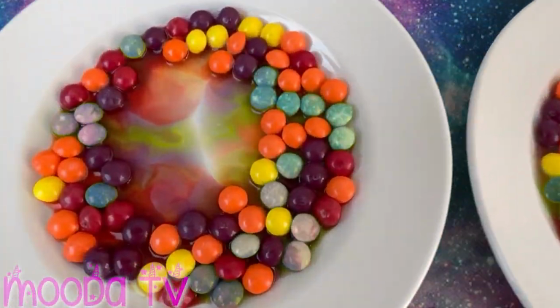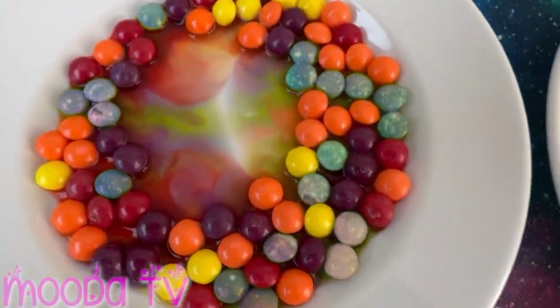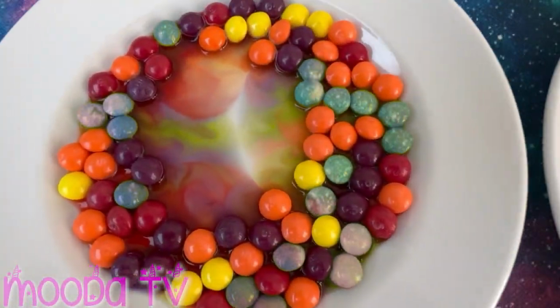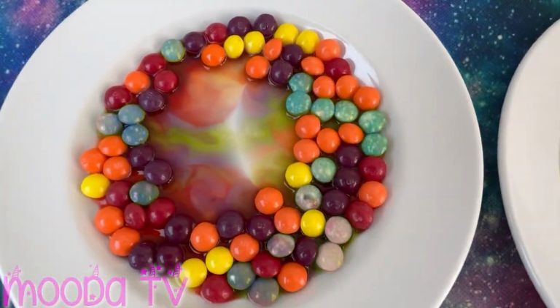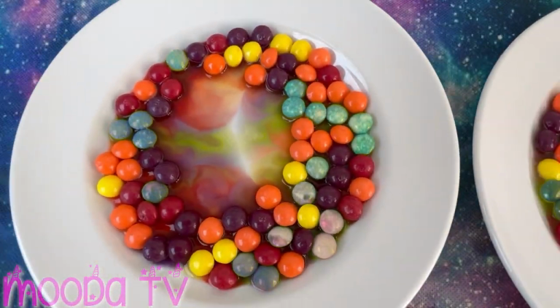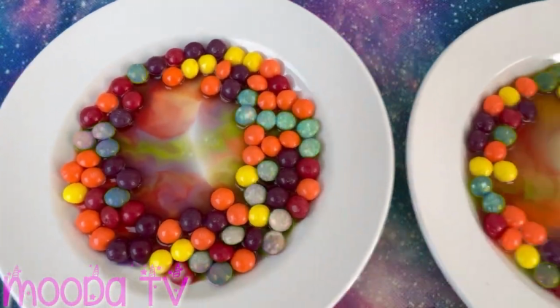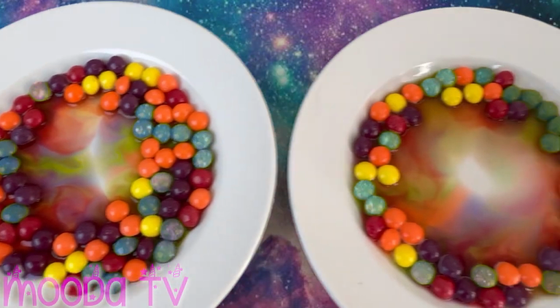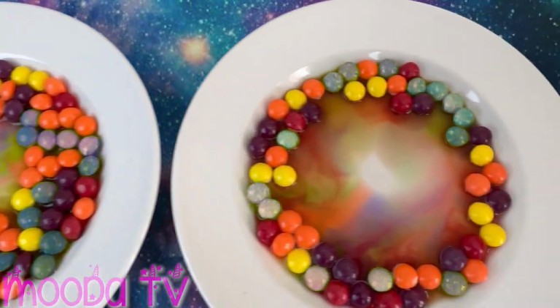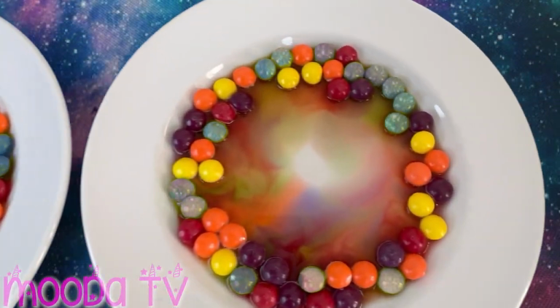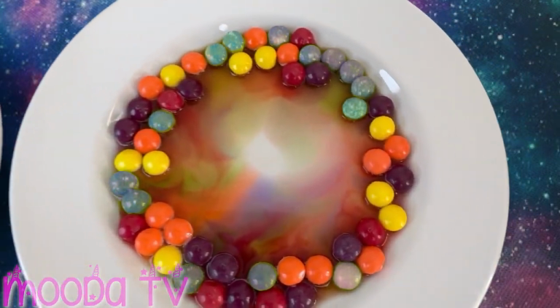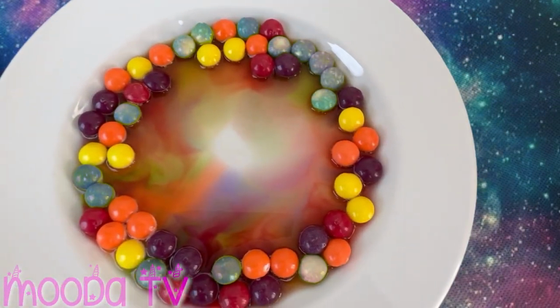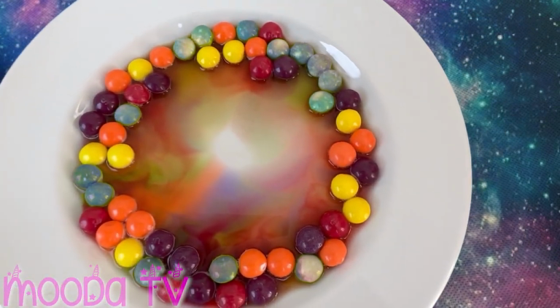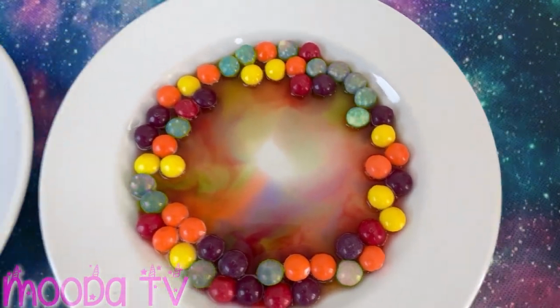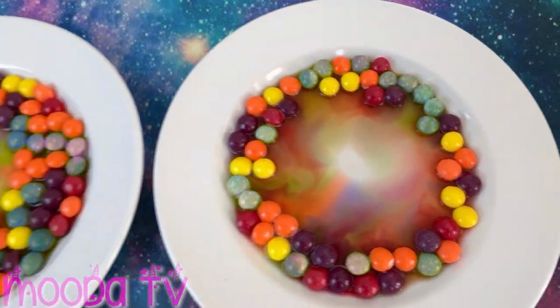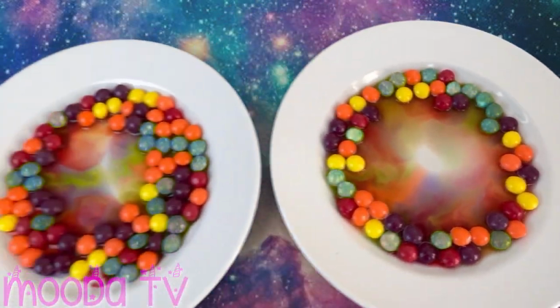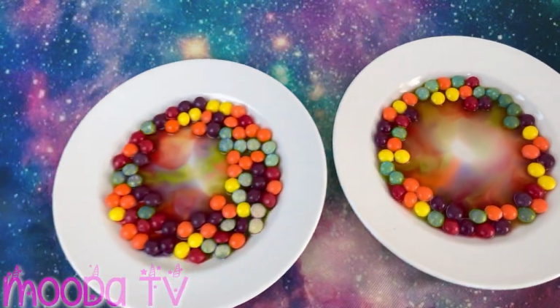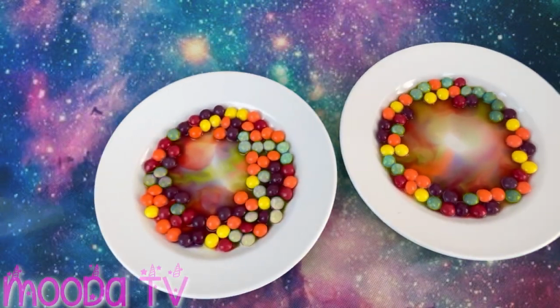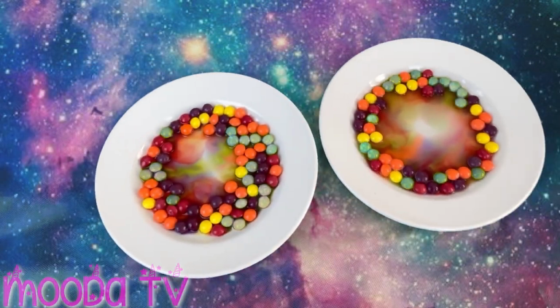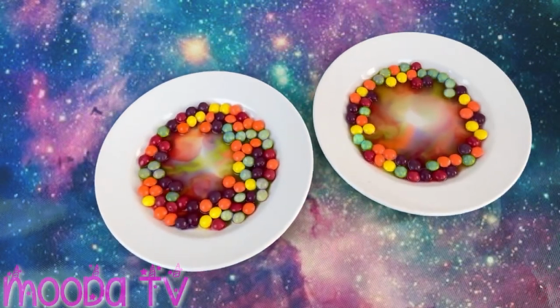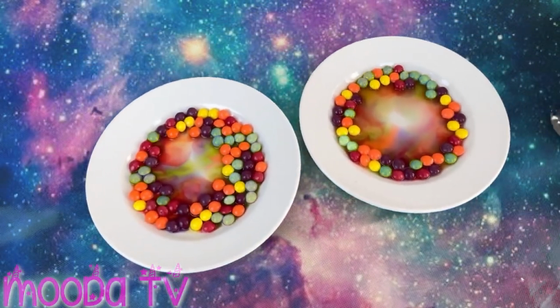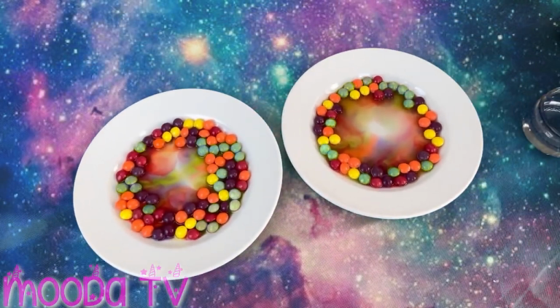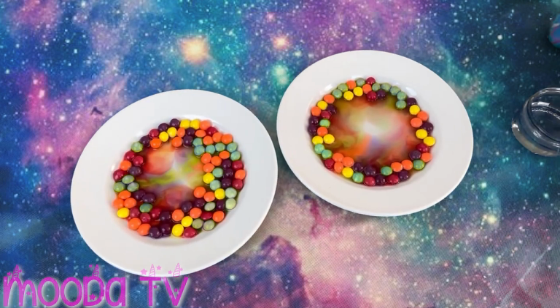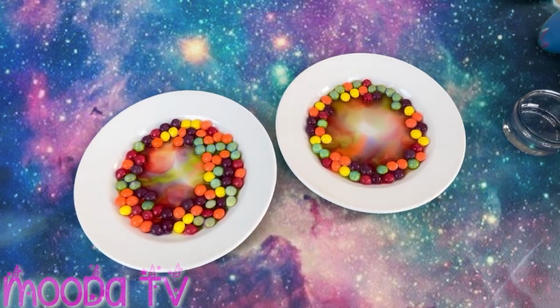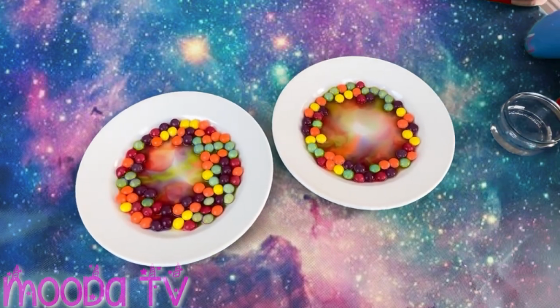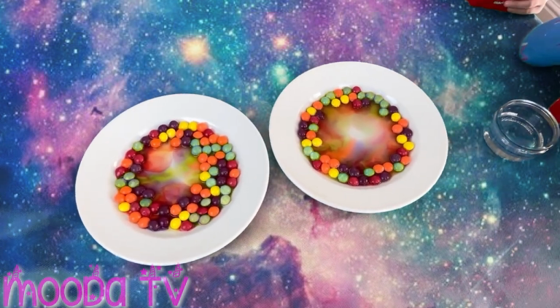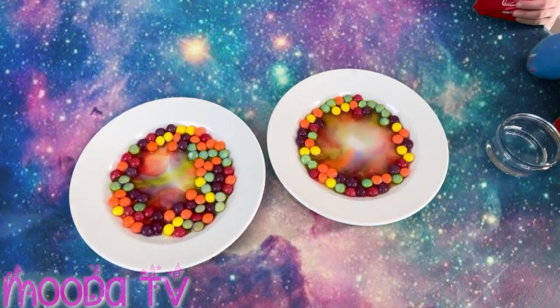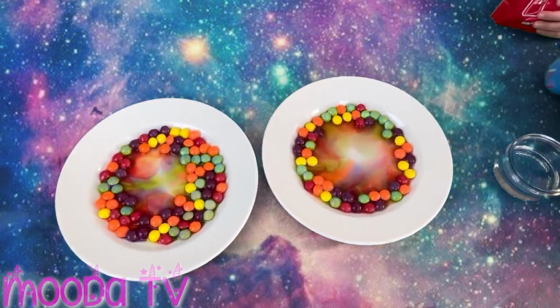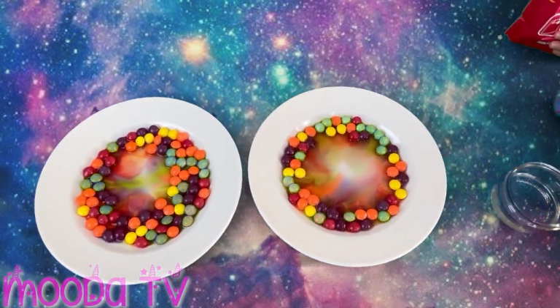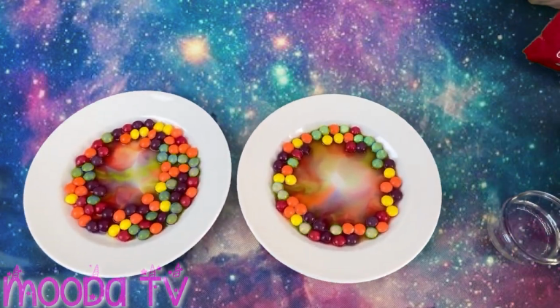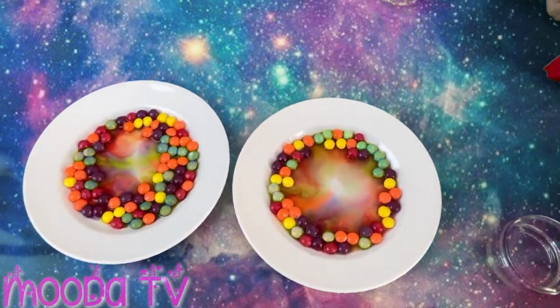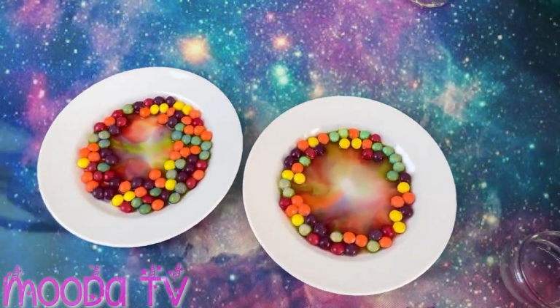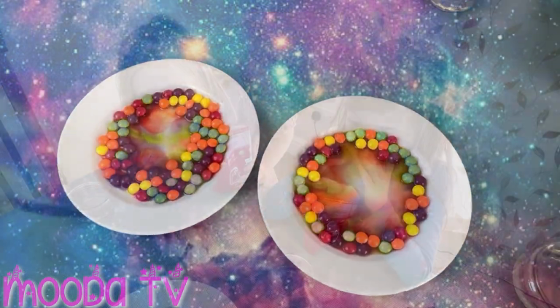What colours can you see, girls? Like purple, red, green, yellow, yellow, purple, orange.